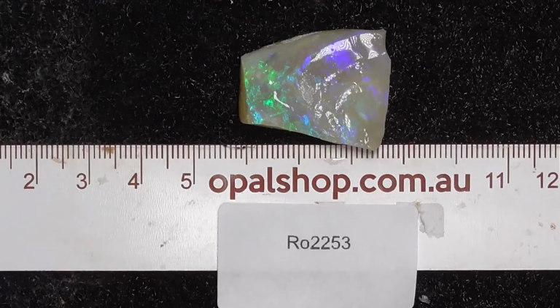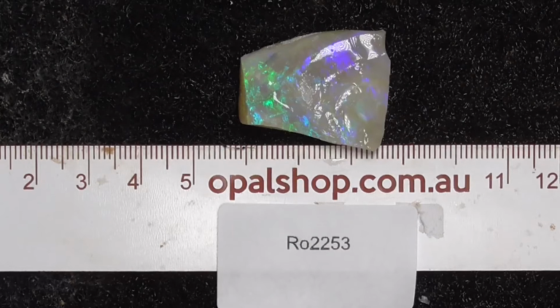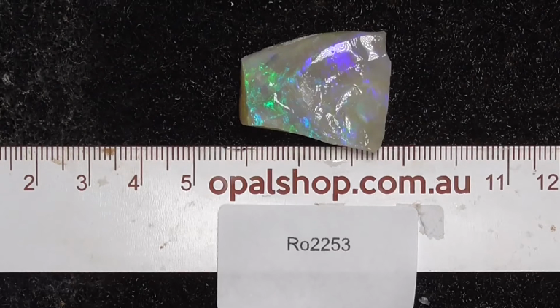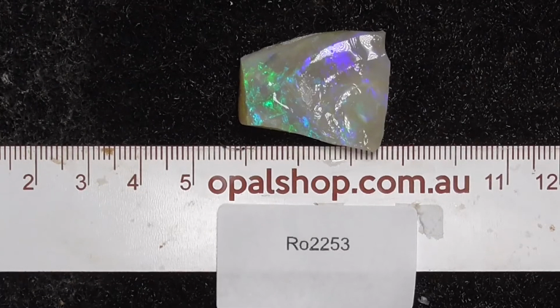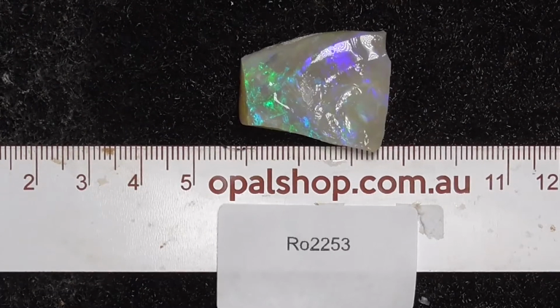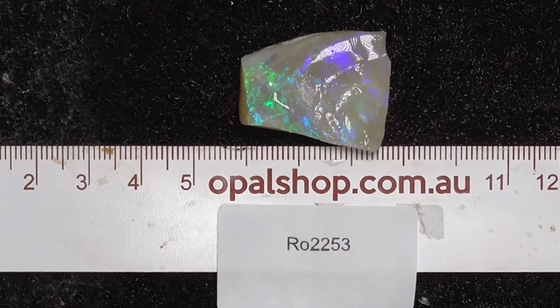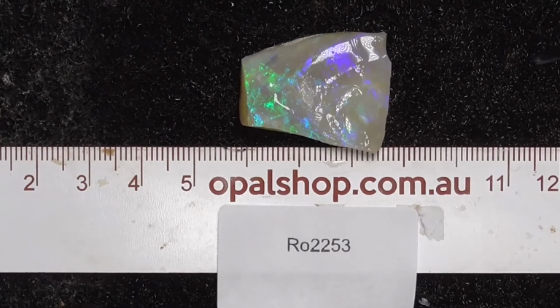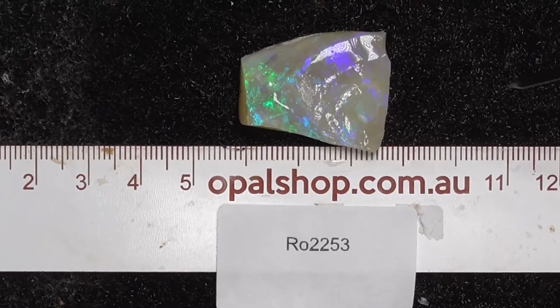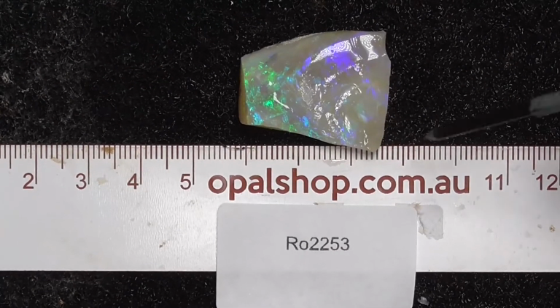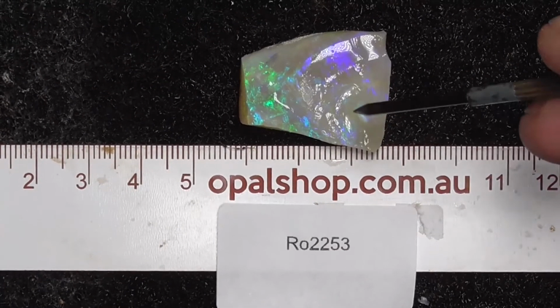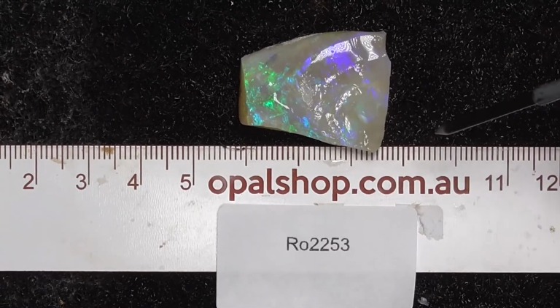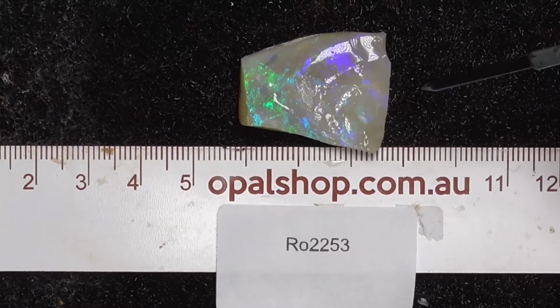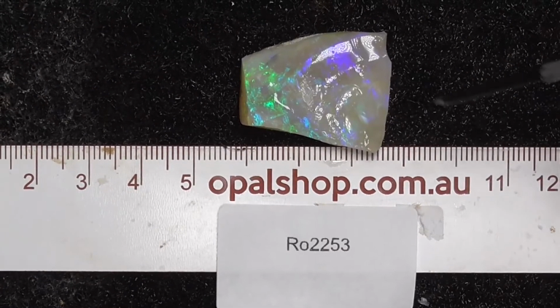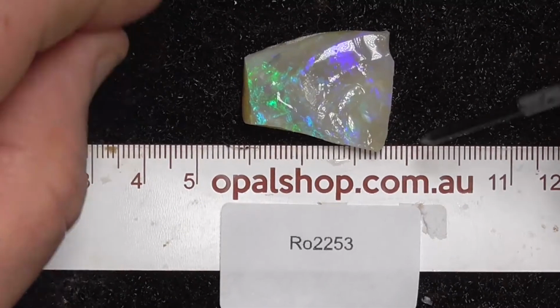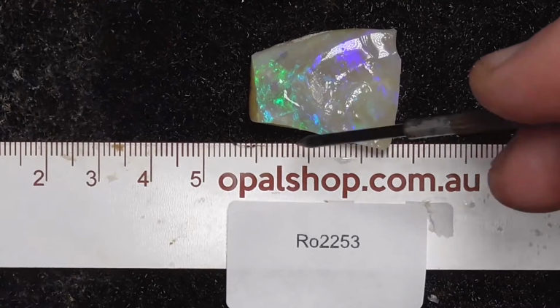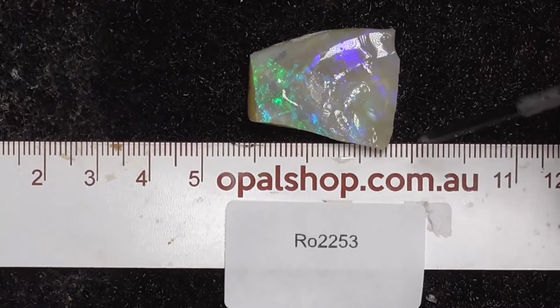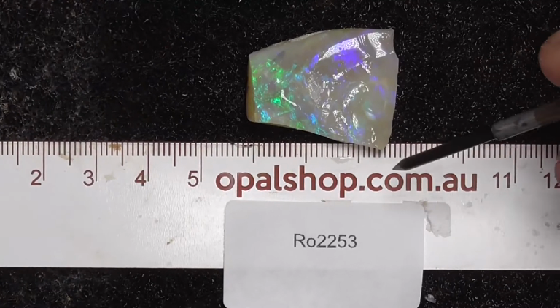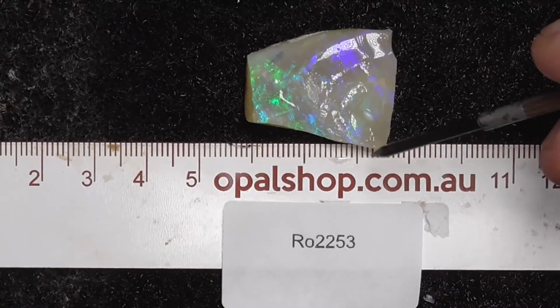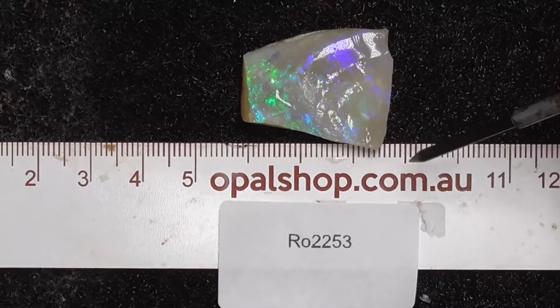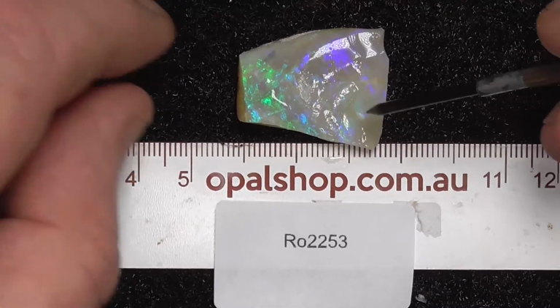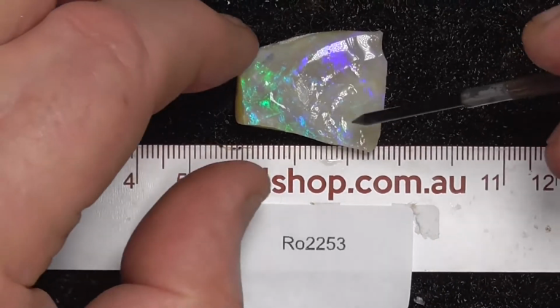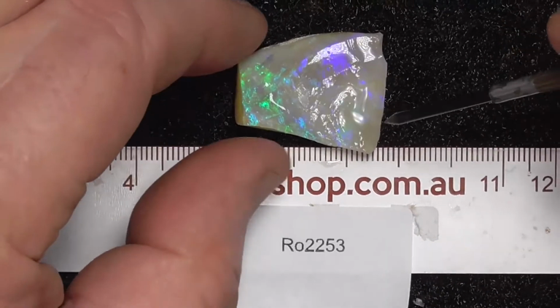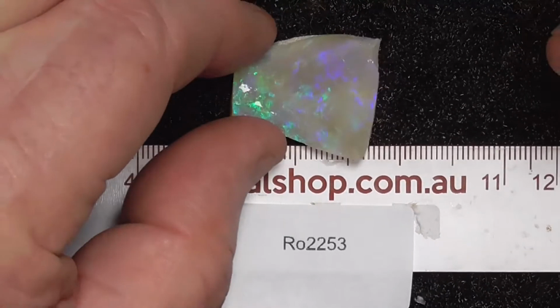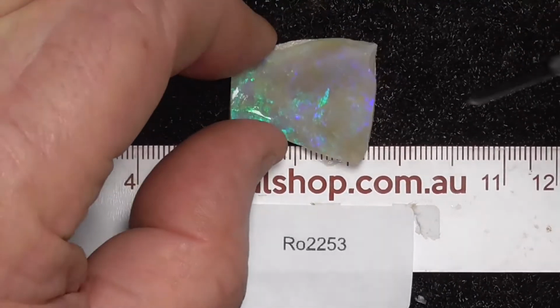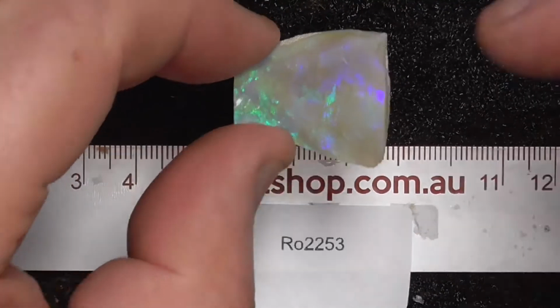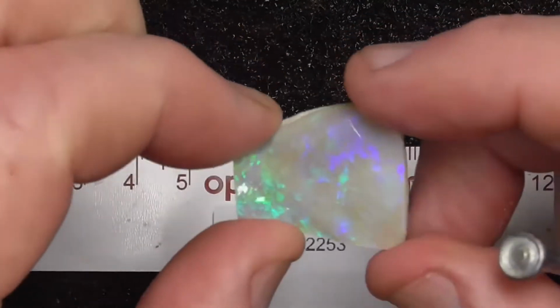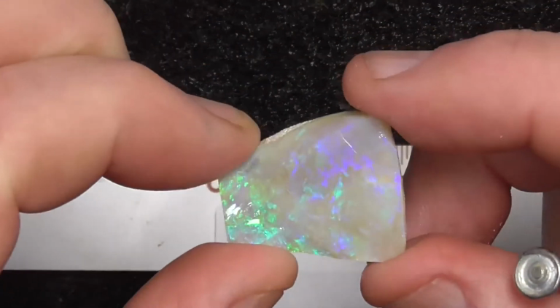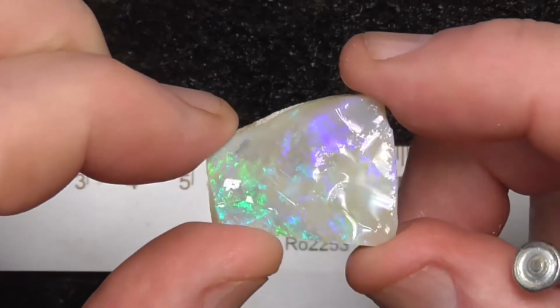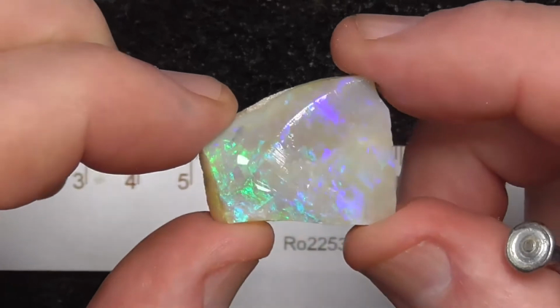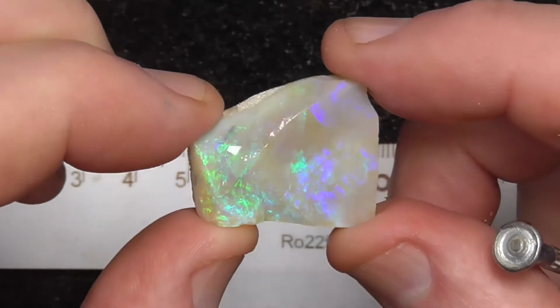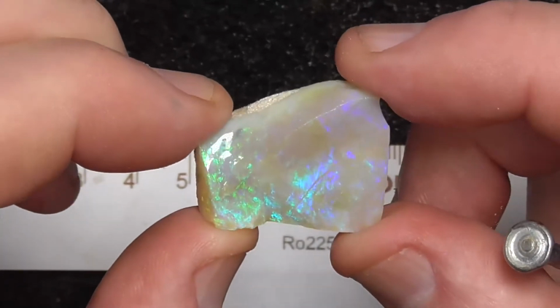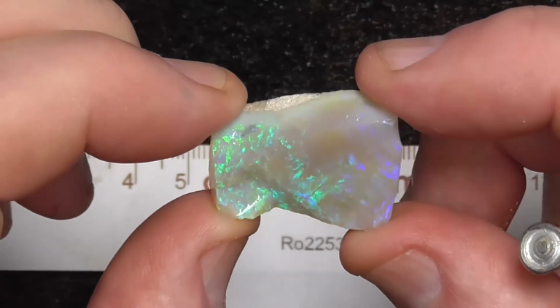It's a nice piece of white opal from the Mintabie field. The material's been wetted - you can see the inflection of the lights.